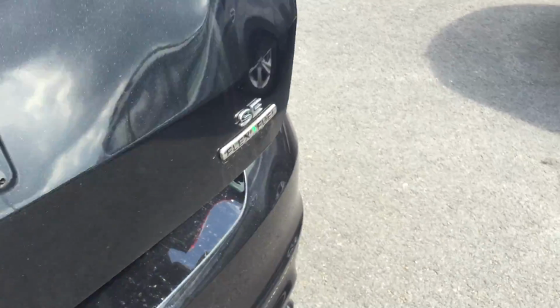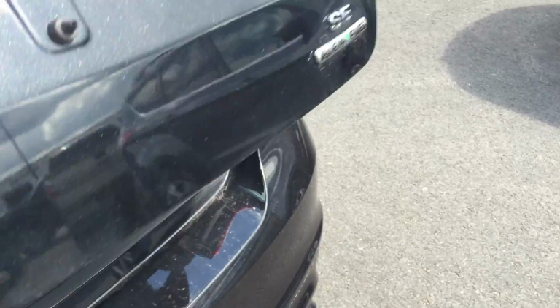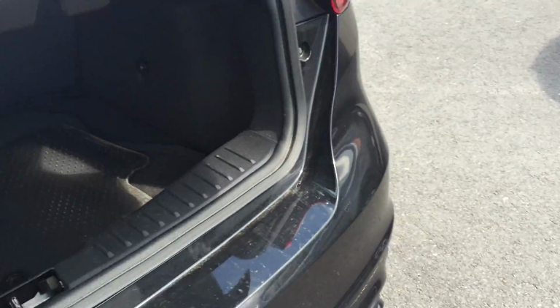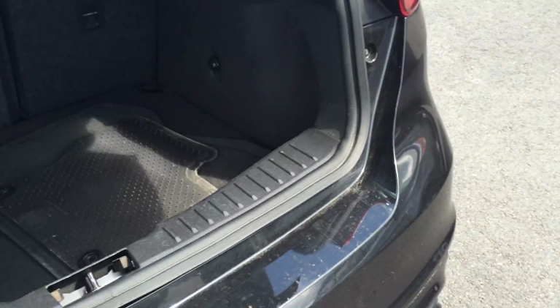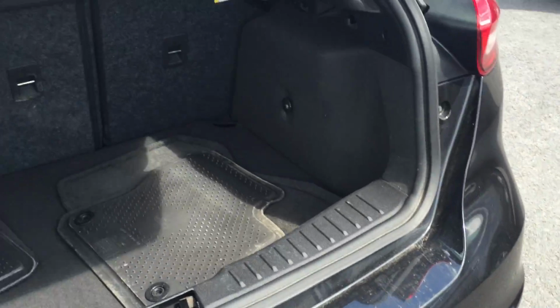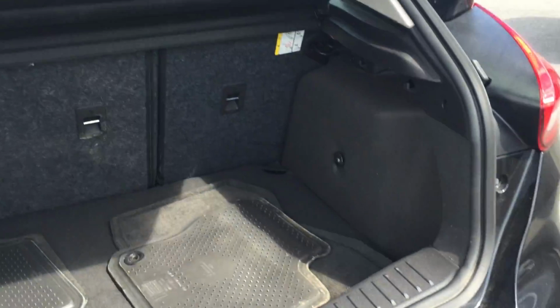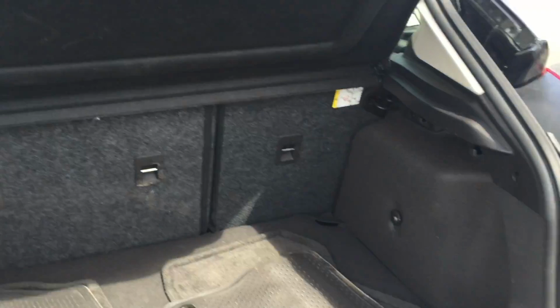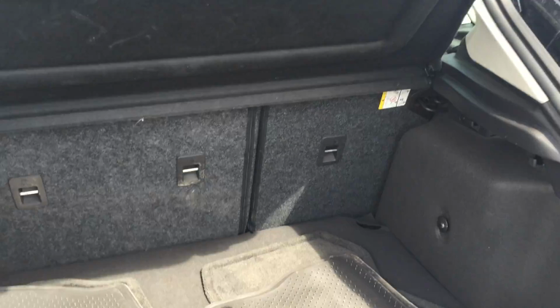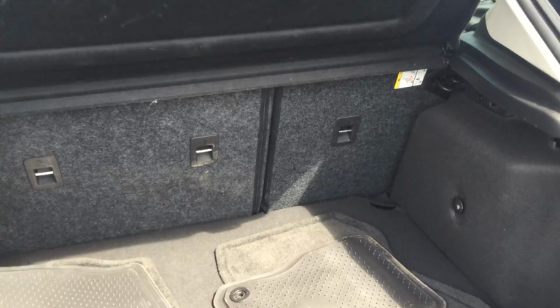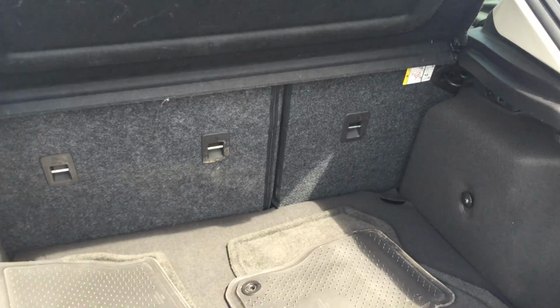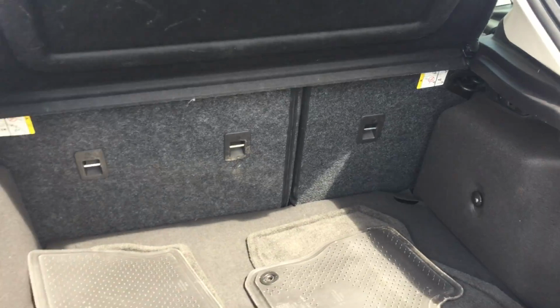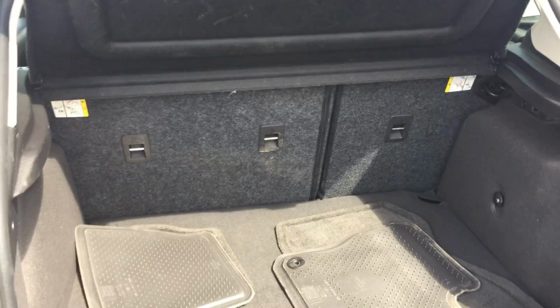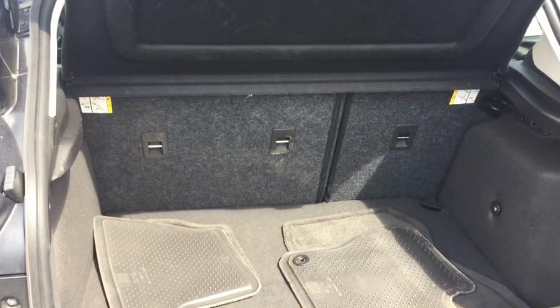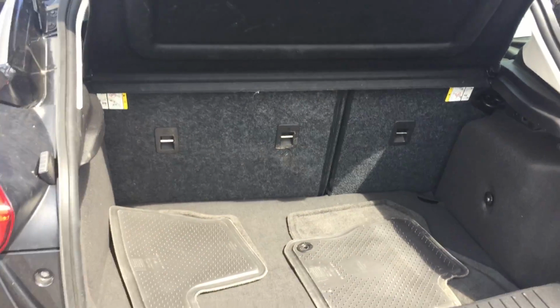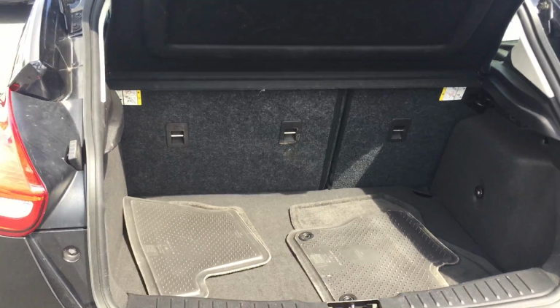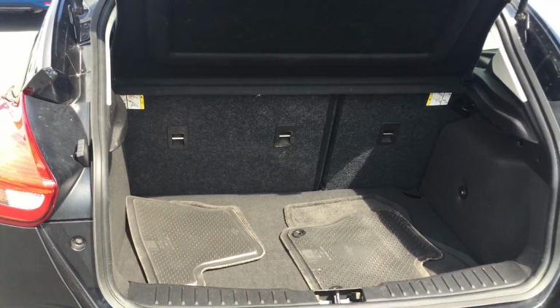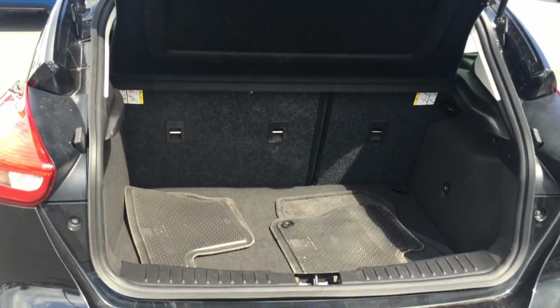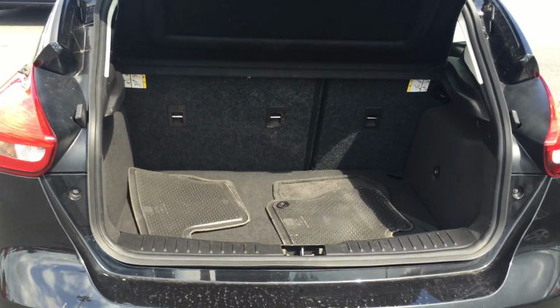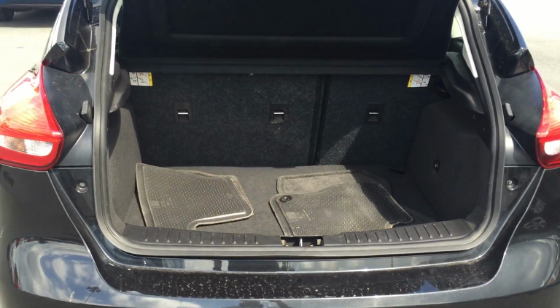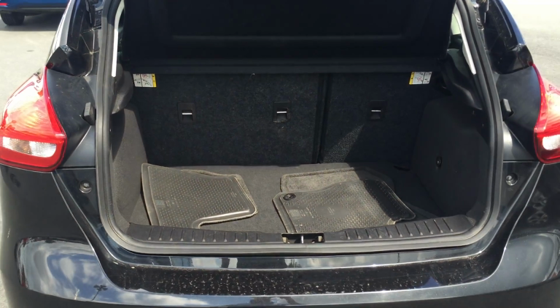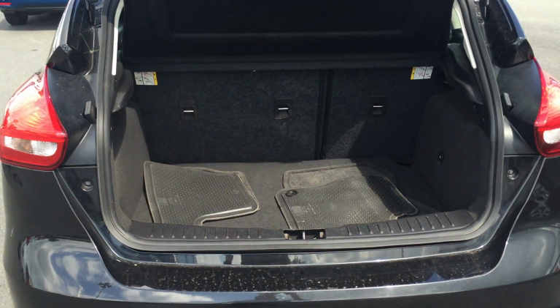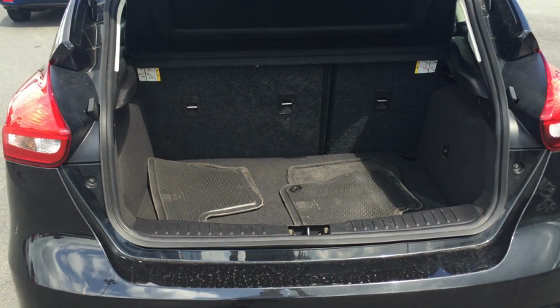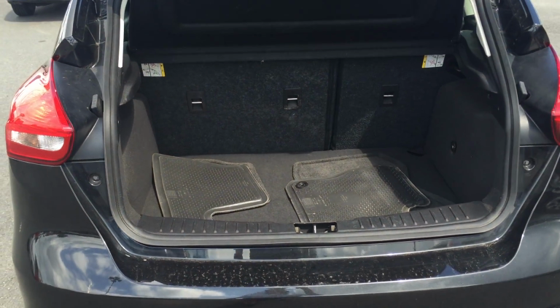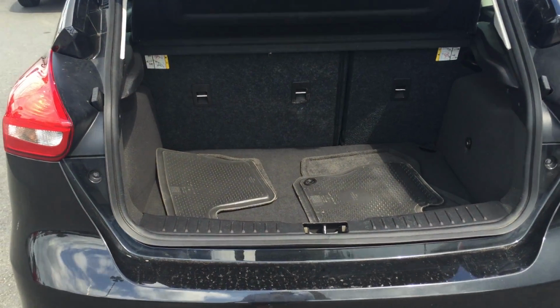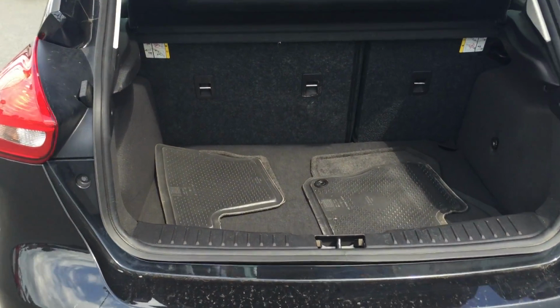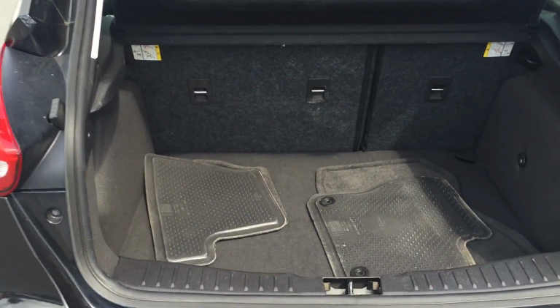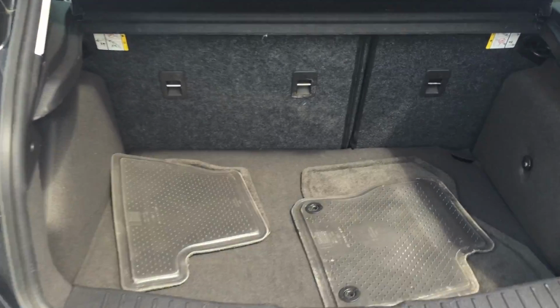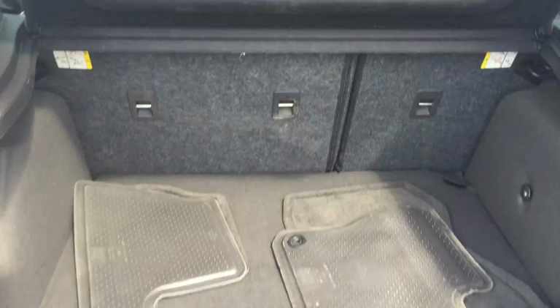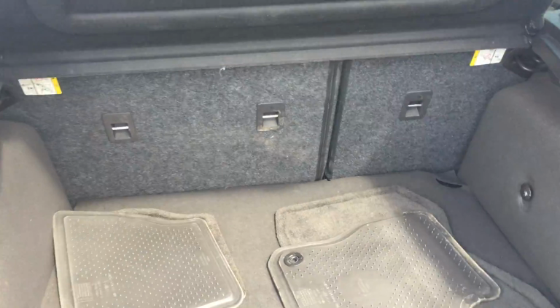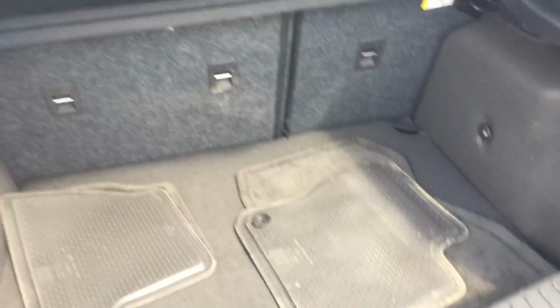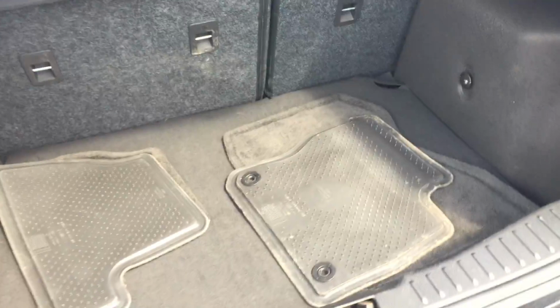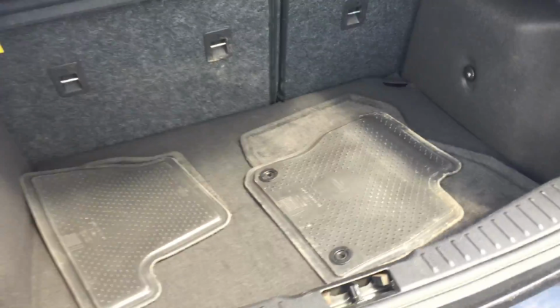Opening up the trunk, you'll see lots of trunk space in this model. You can also fold the seats down for extra storage.